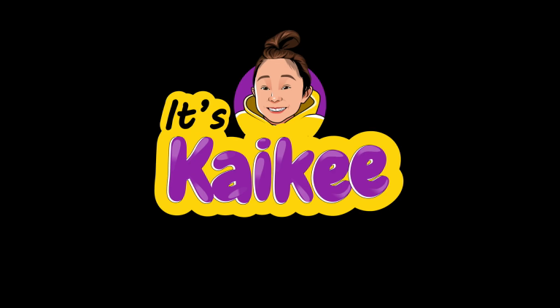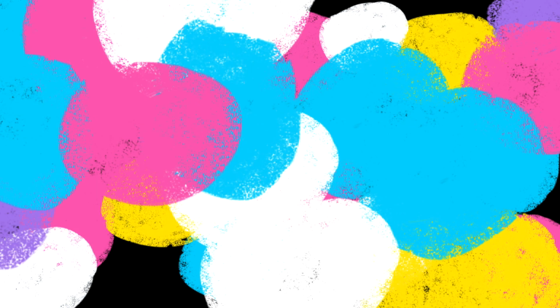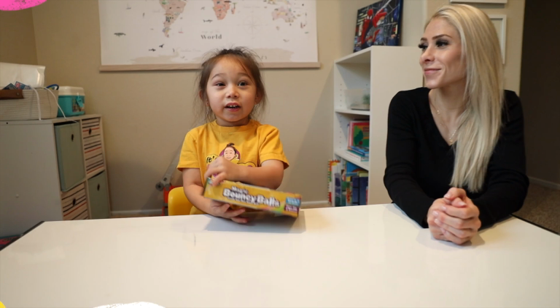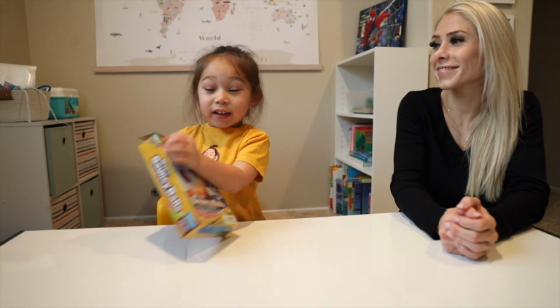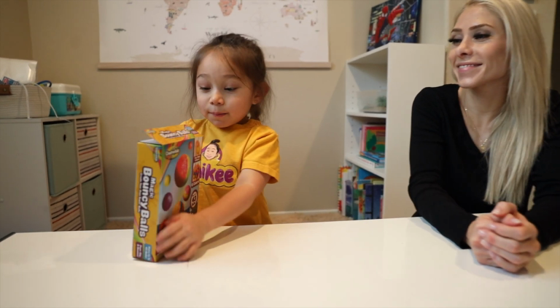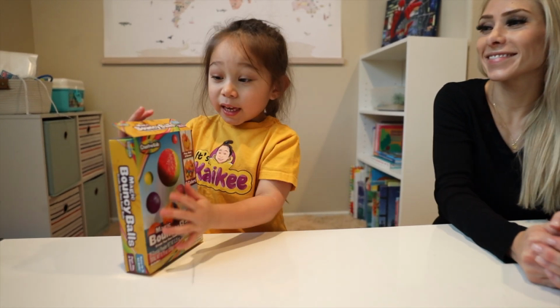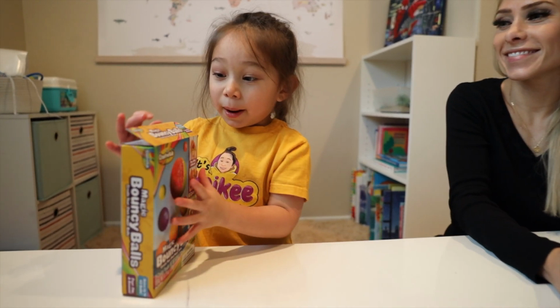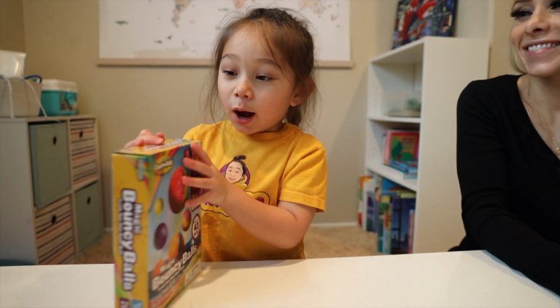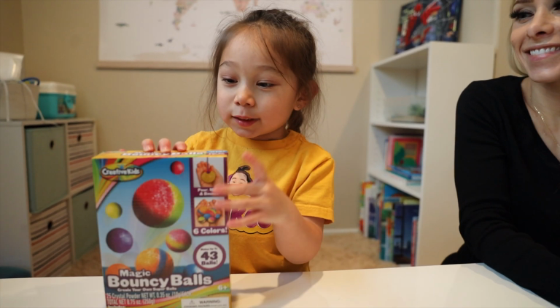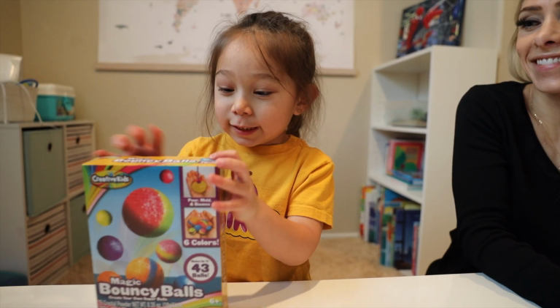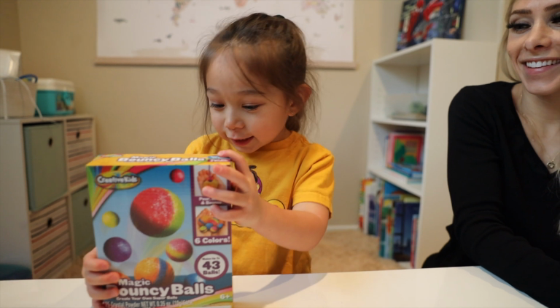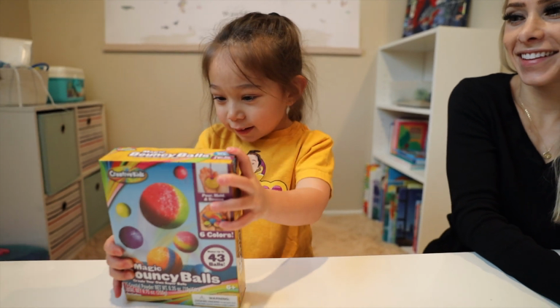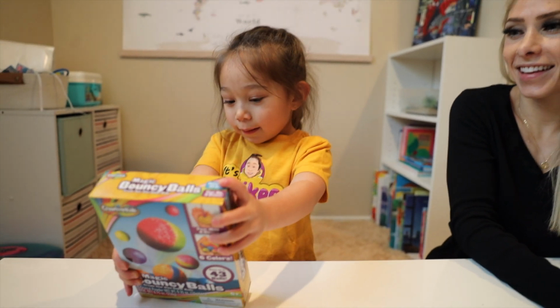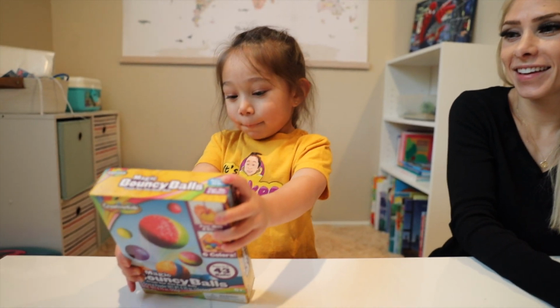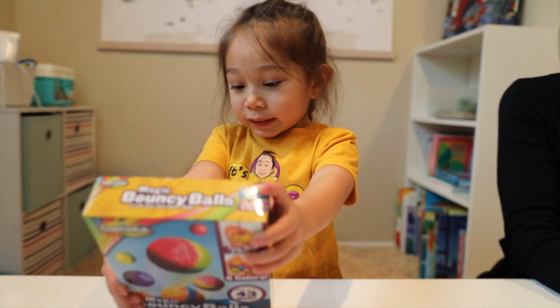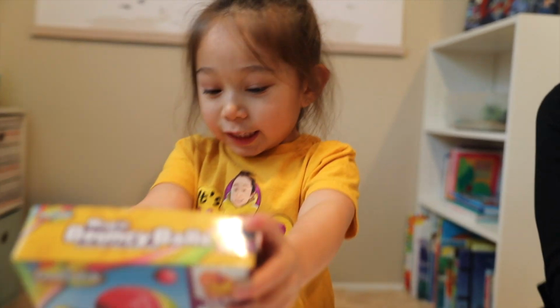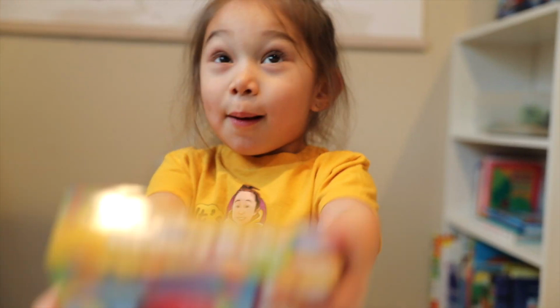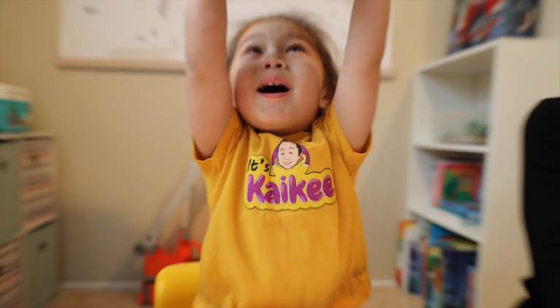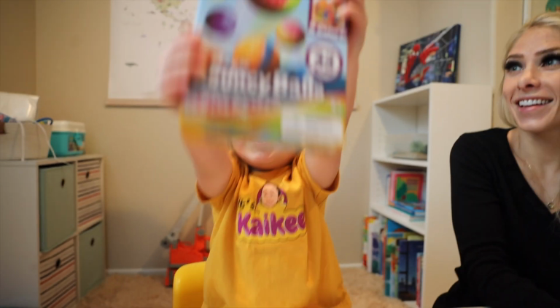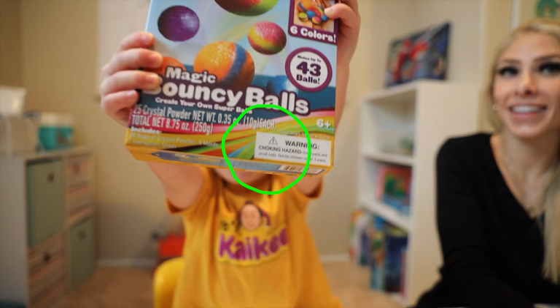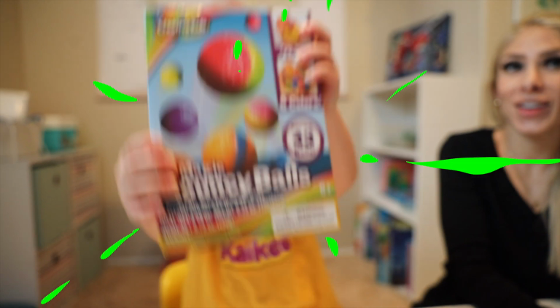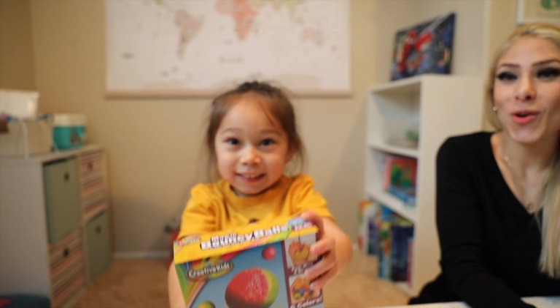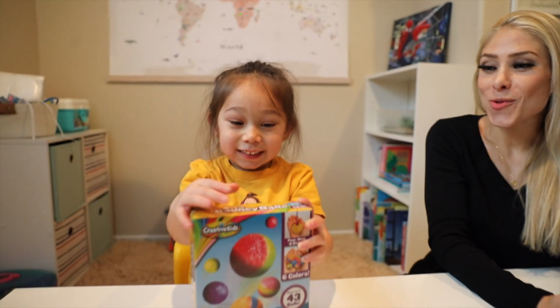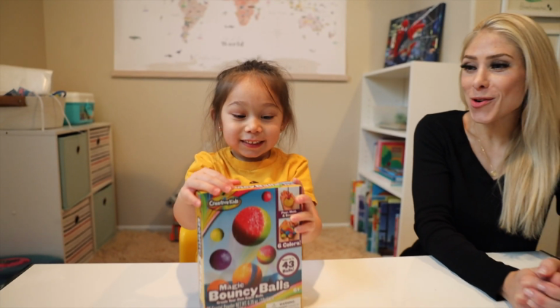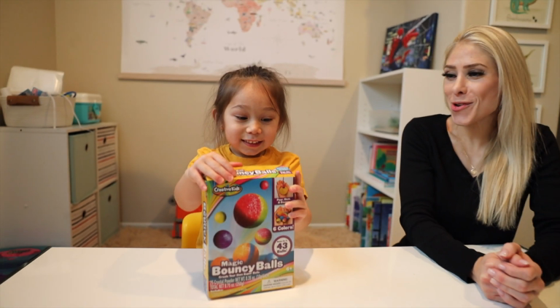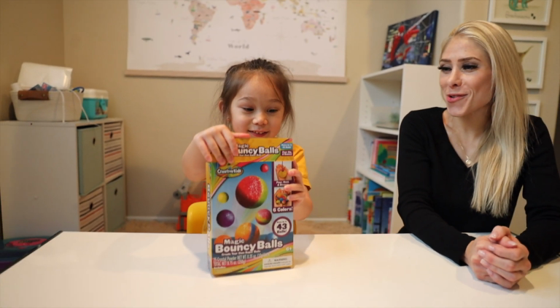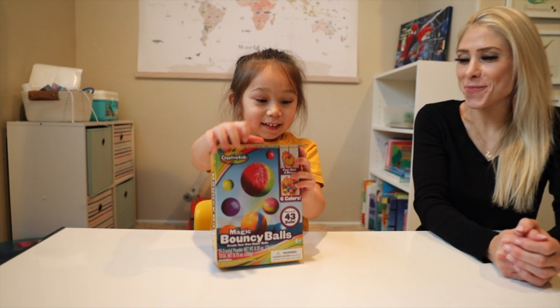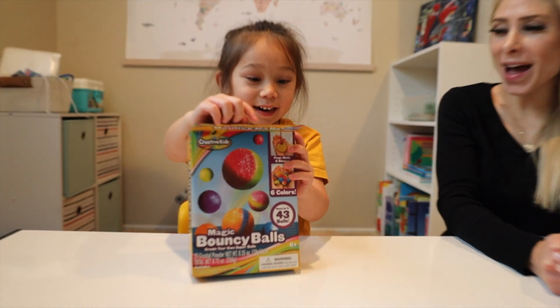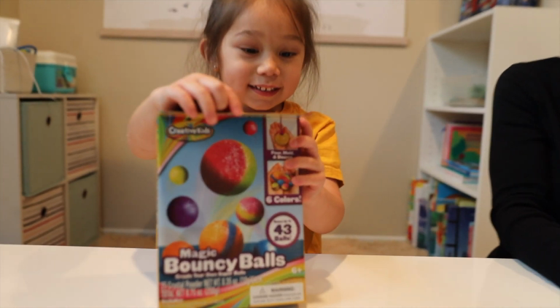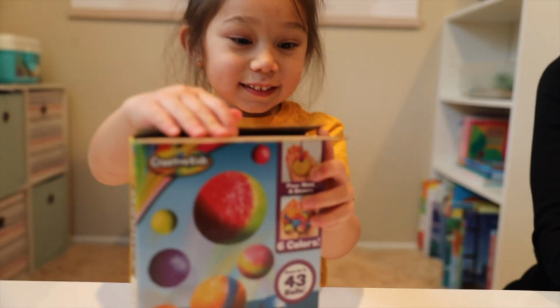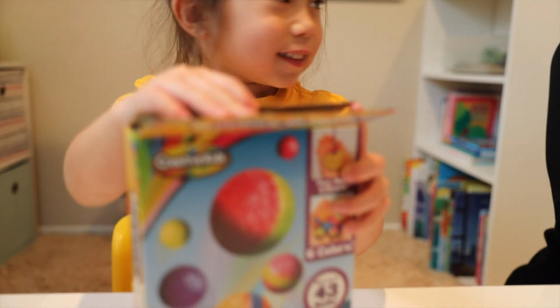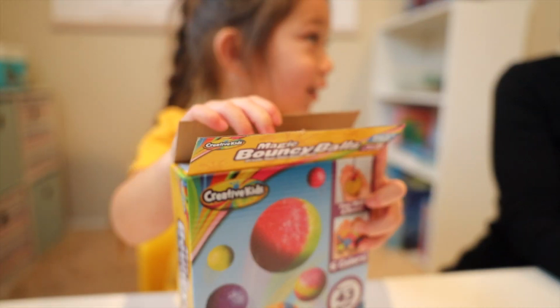Guys, today me and my mom are making magic bouncy balls! Magic bouncy balls!